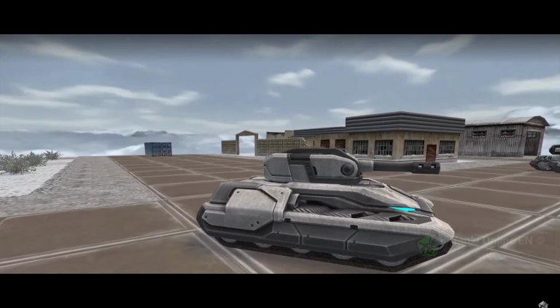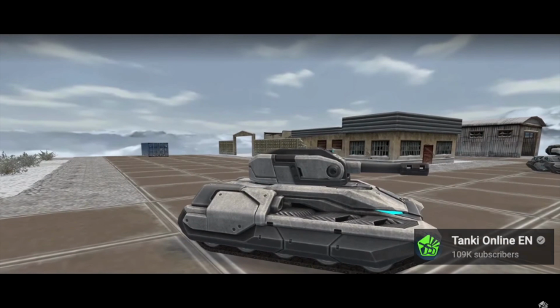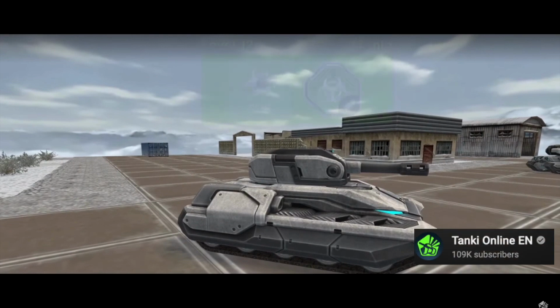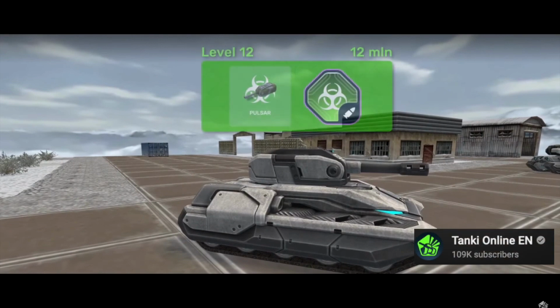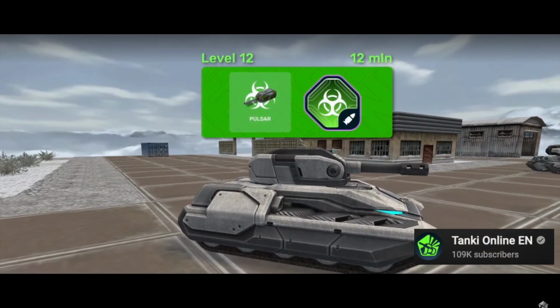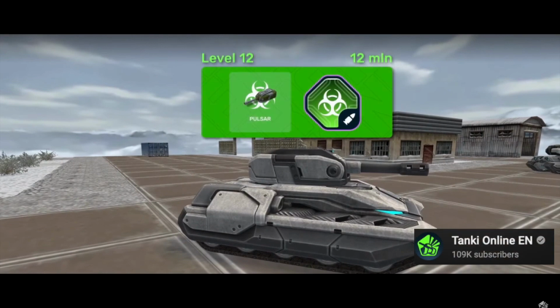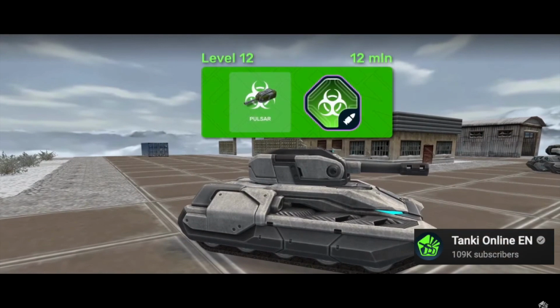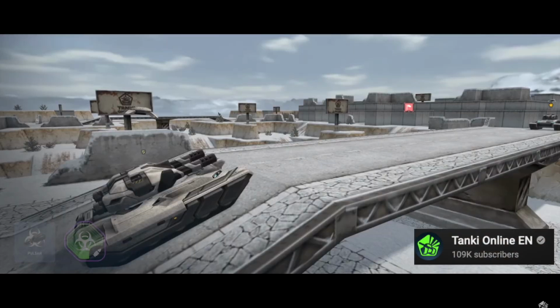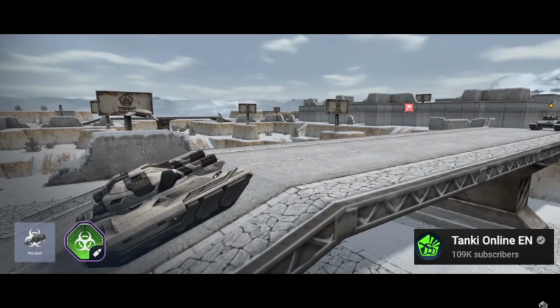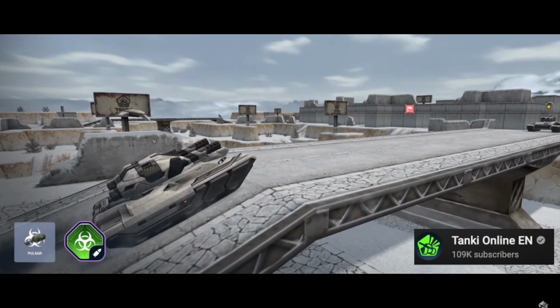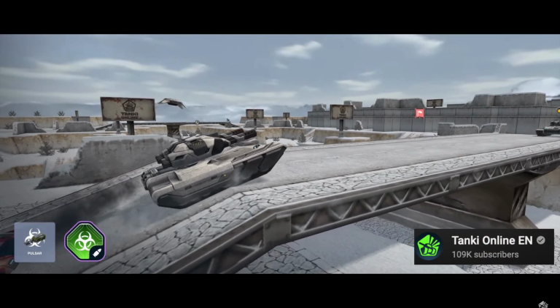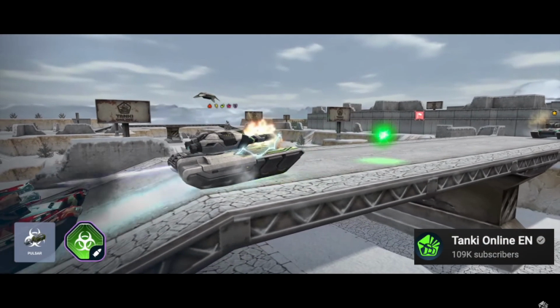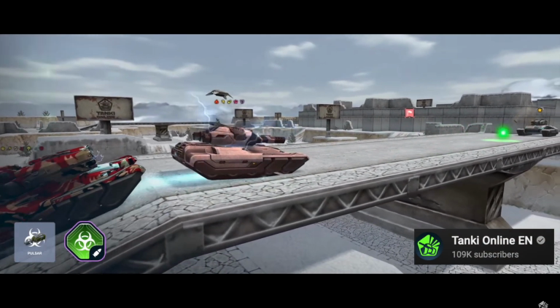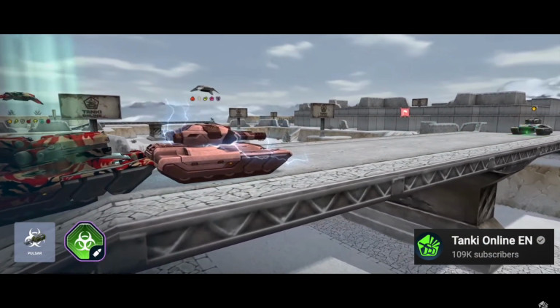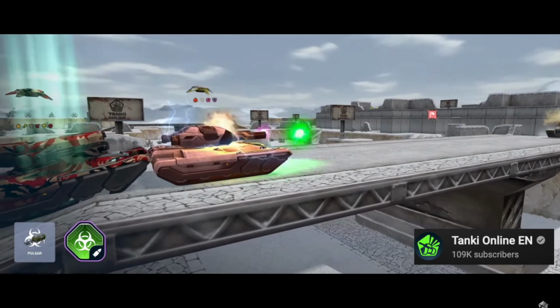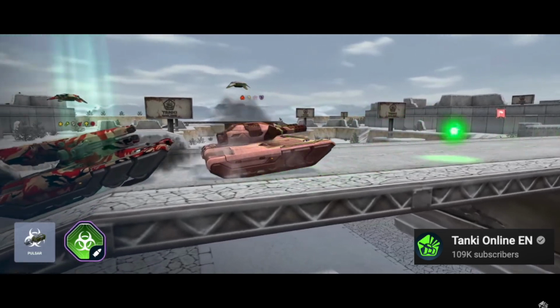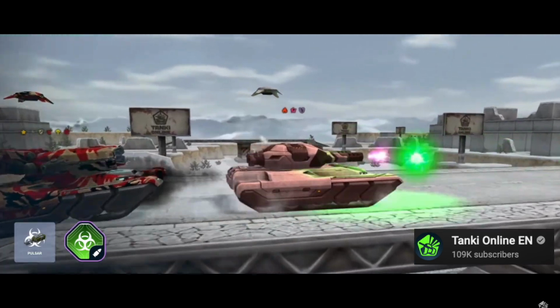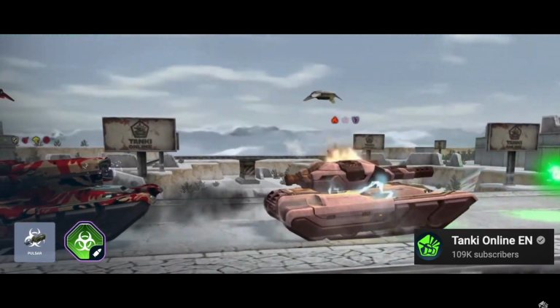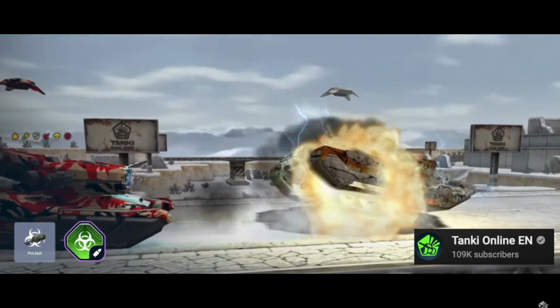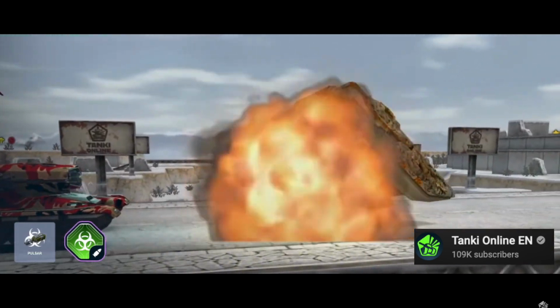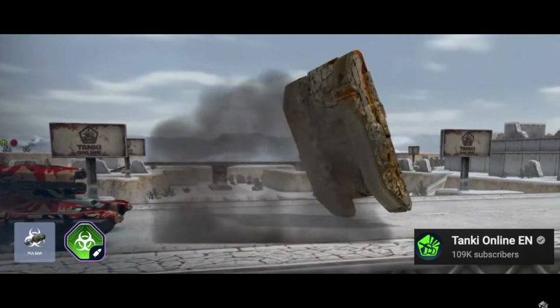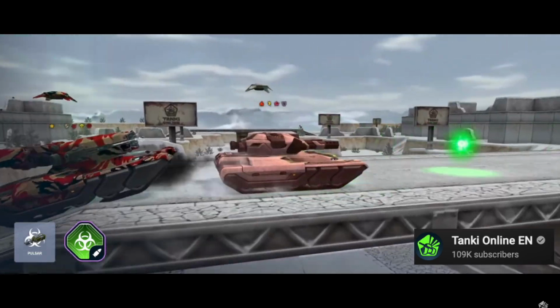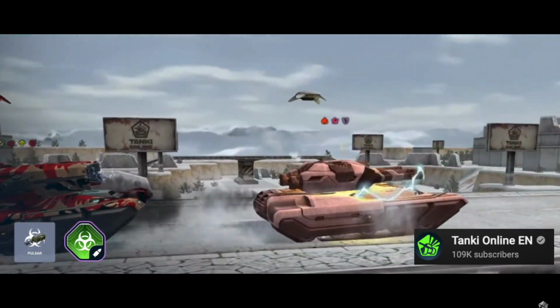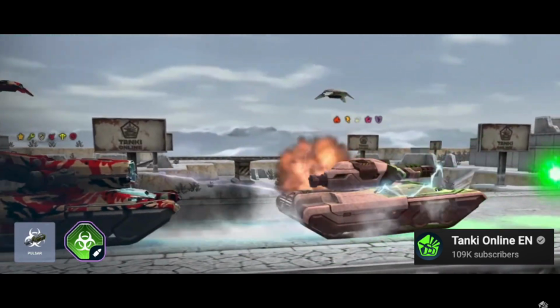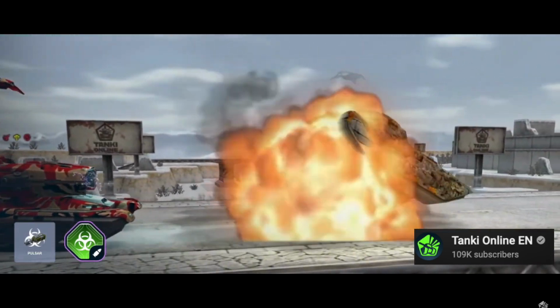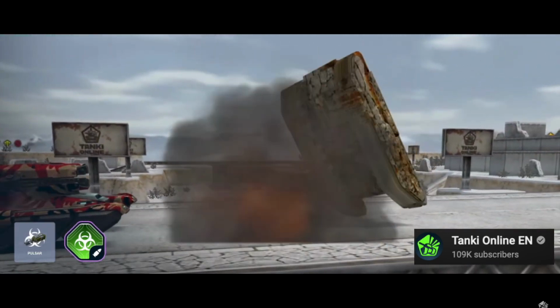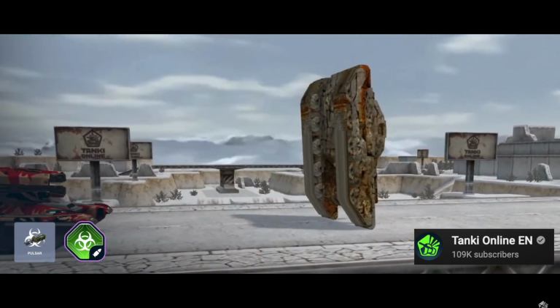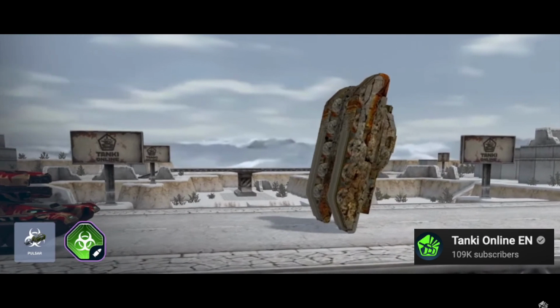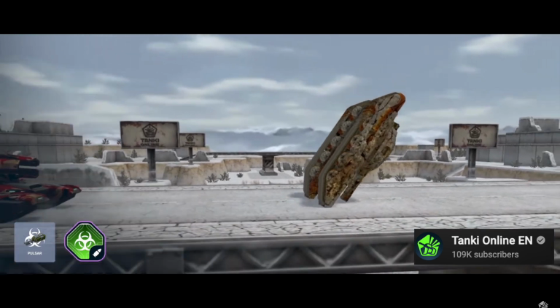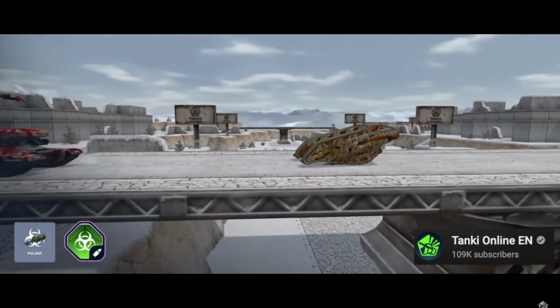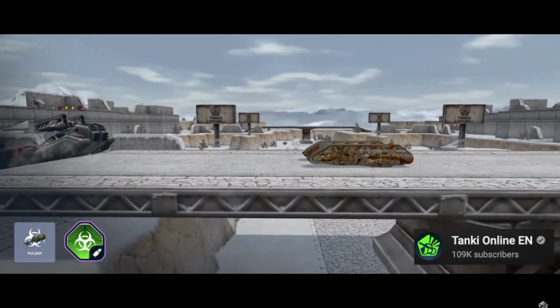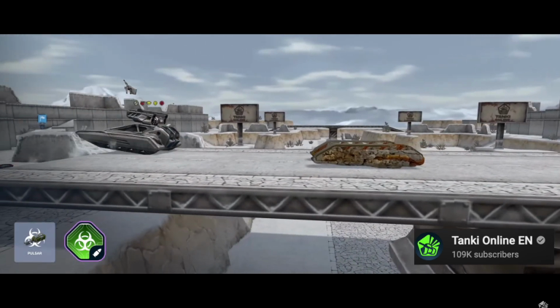Next up is Smokey Pulsar. On critical hits, this augment applies every status effect to the enemy tanks. Not much is currently known about this augment, but it will definitely be very strong.